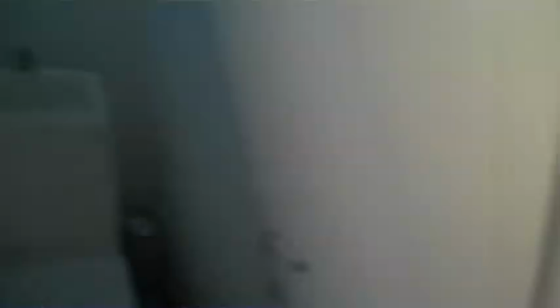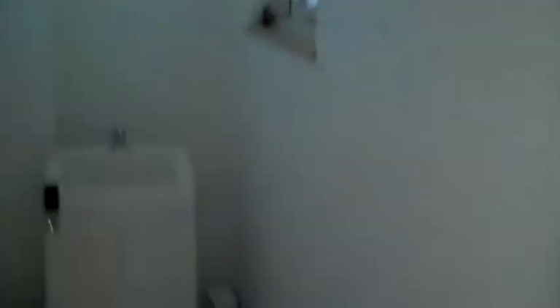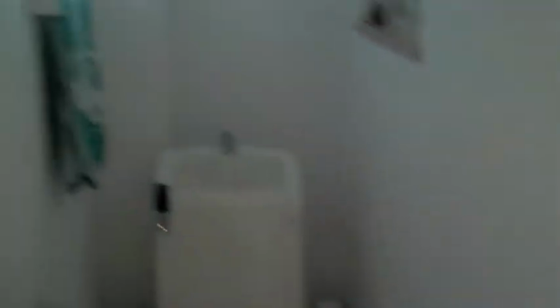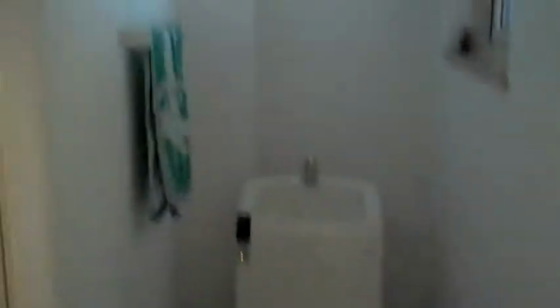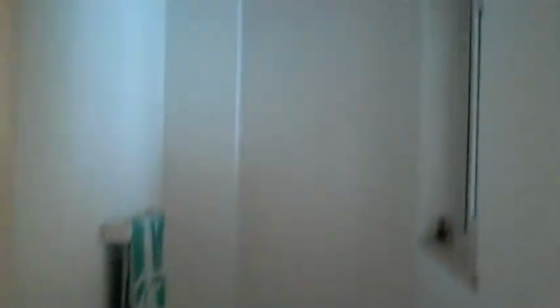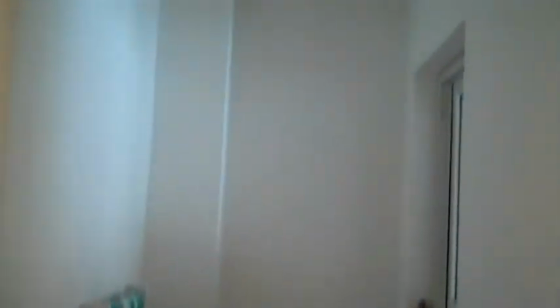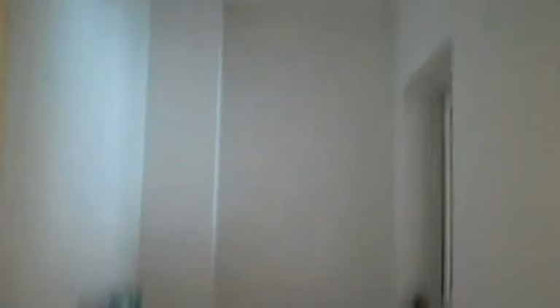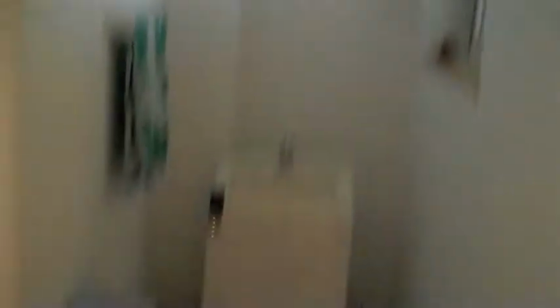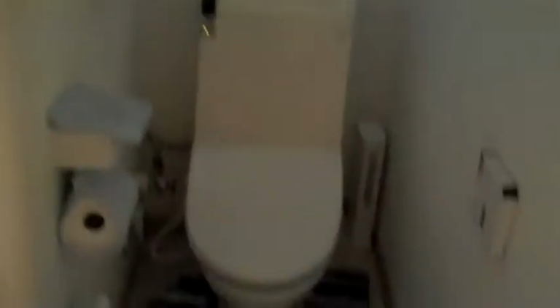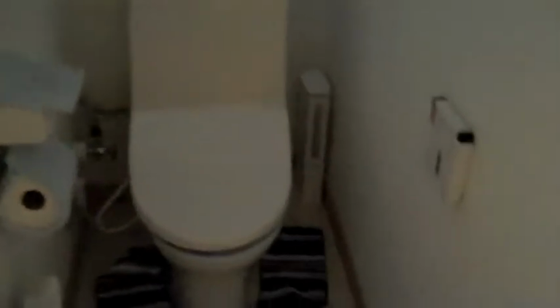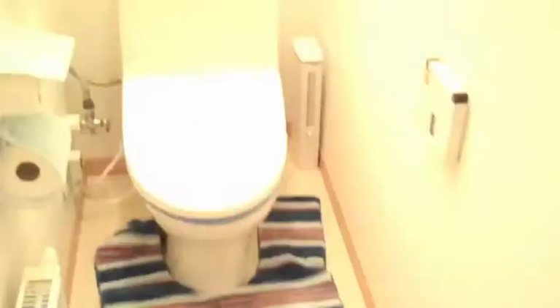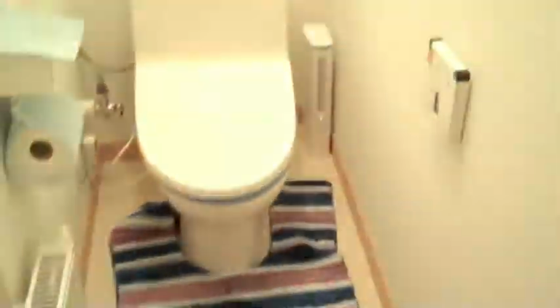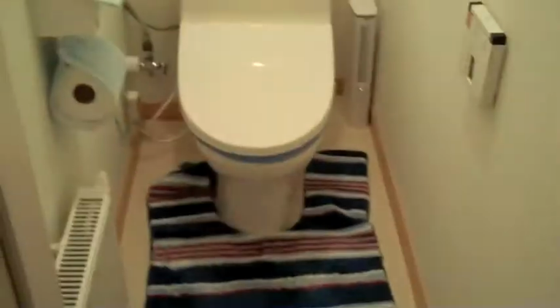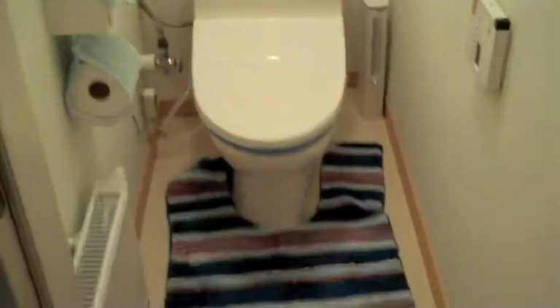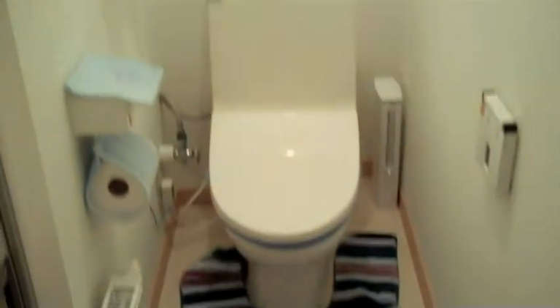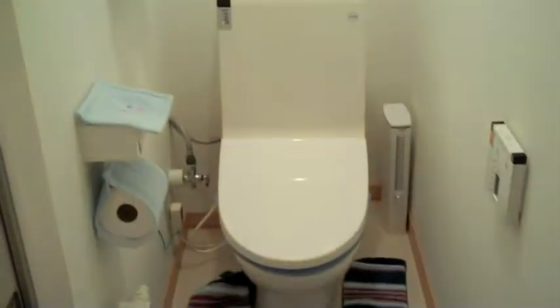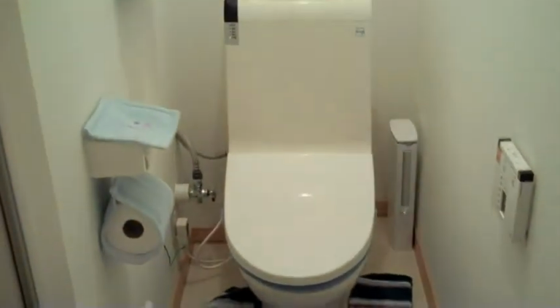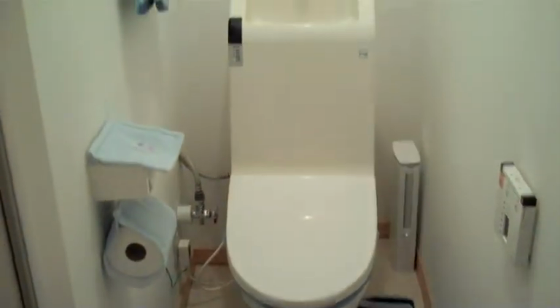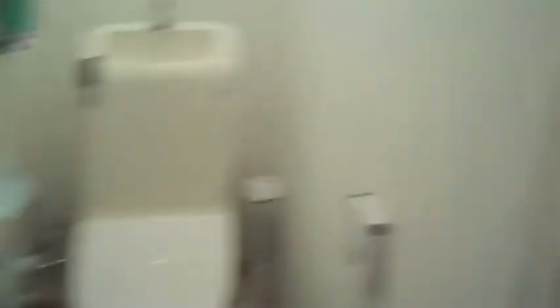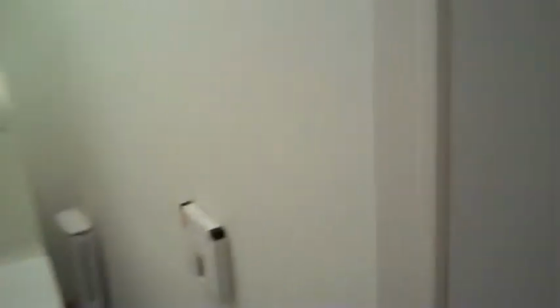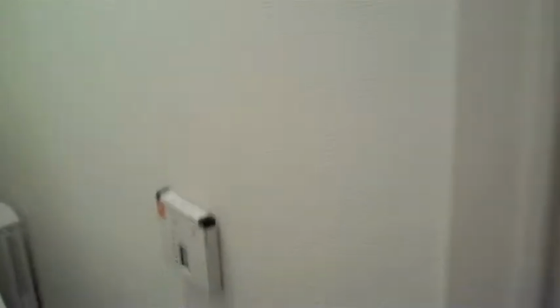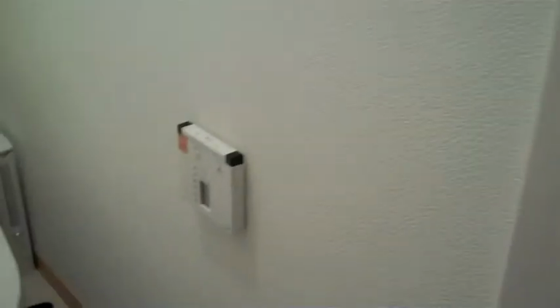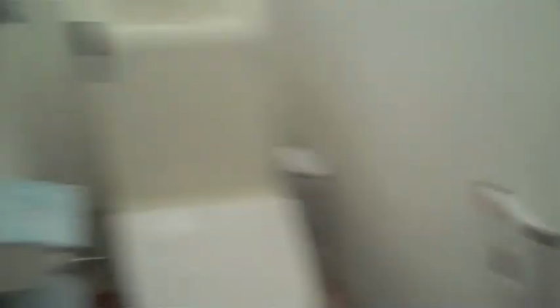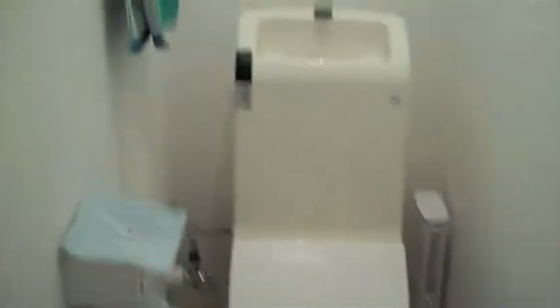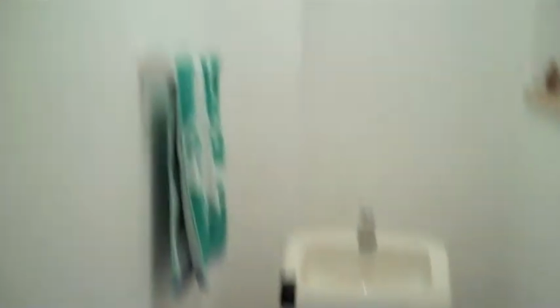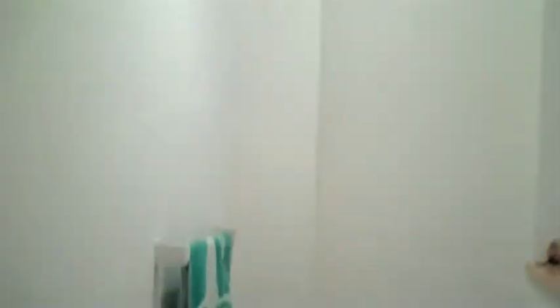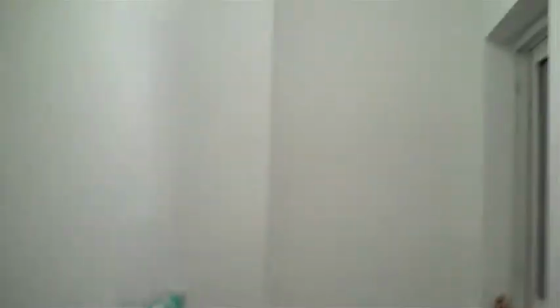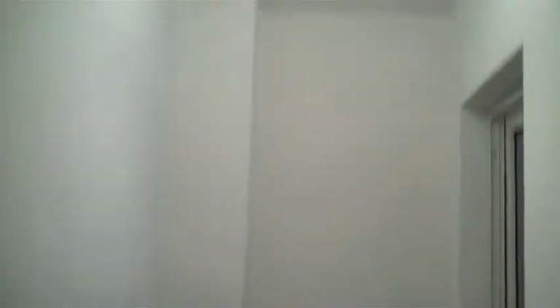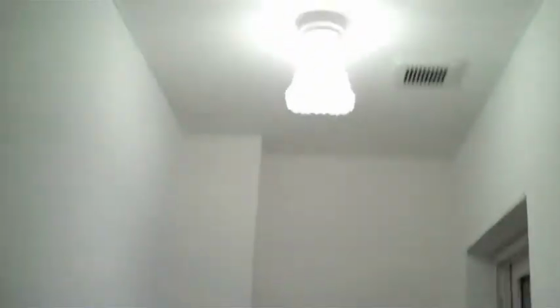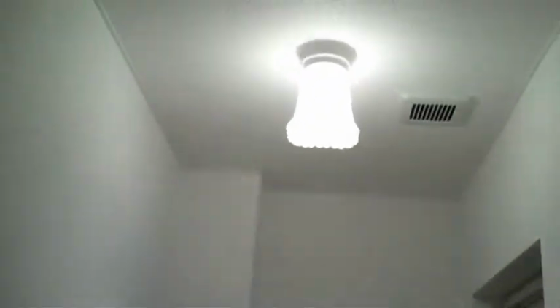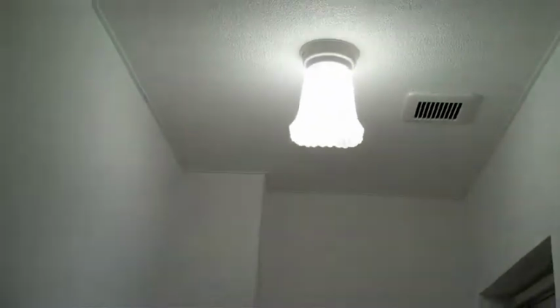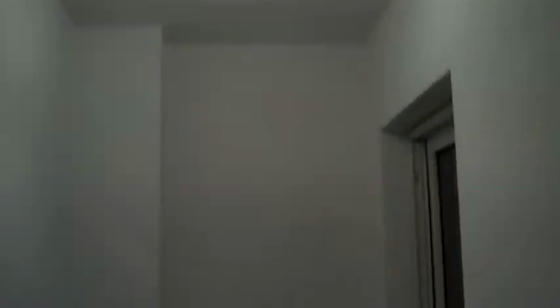We've got another little bathroom. The bathroom here is almost the same as the upstairs bathroom — no different. Same sort of toilet. Pretty much identical.